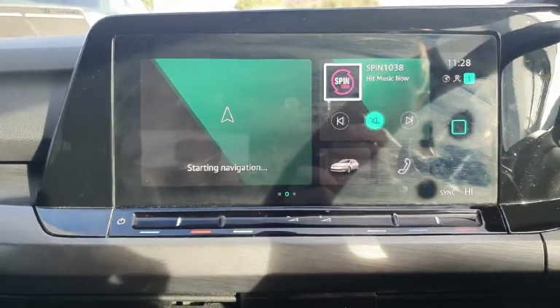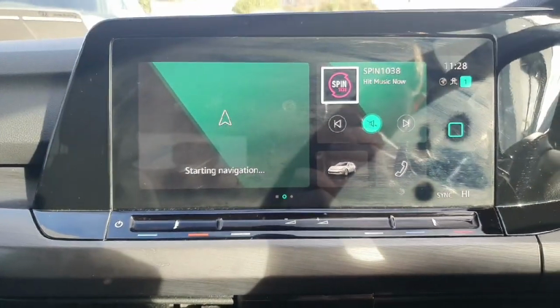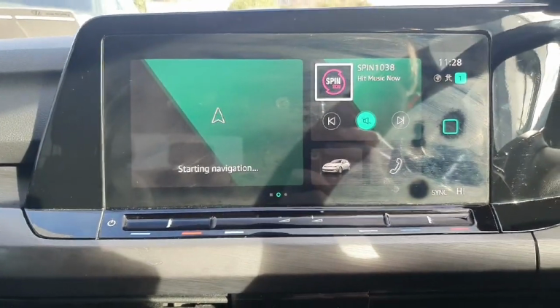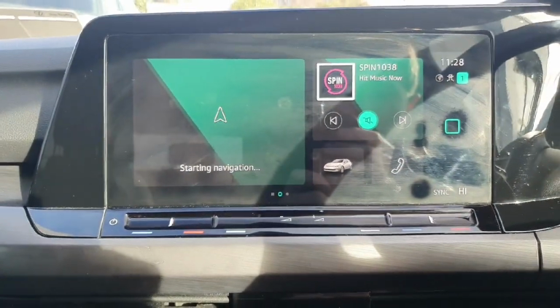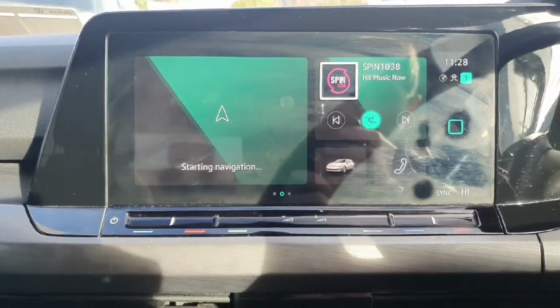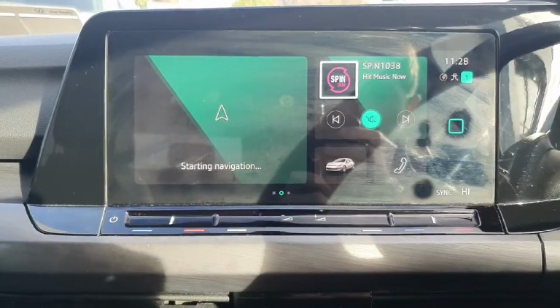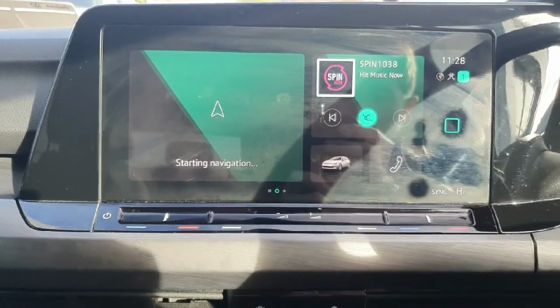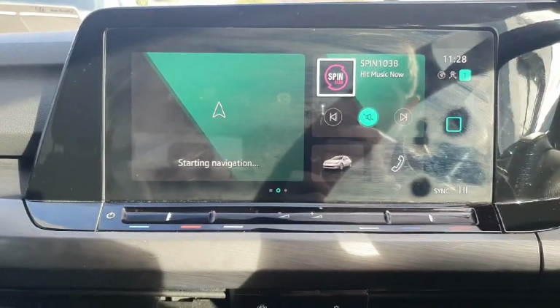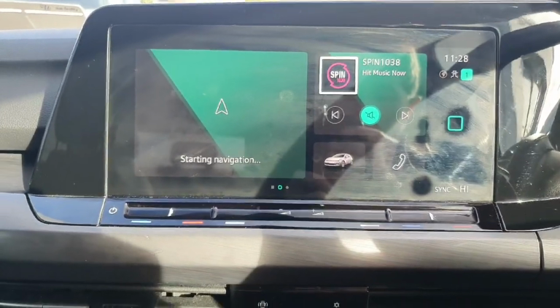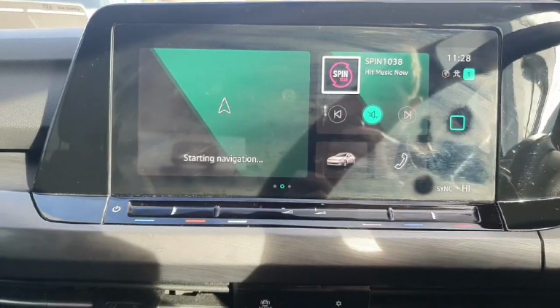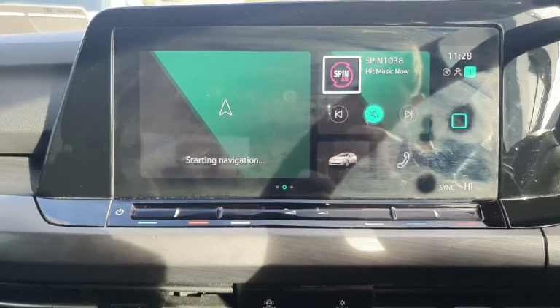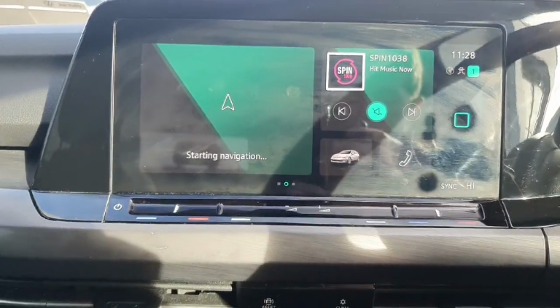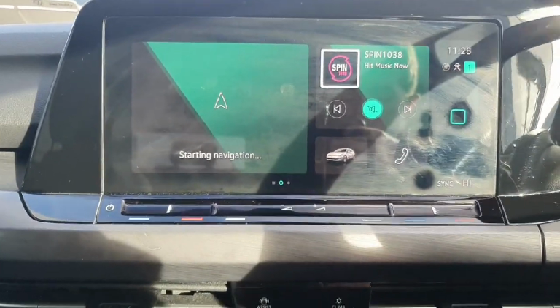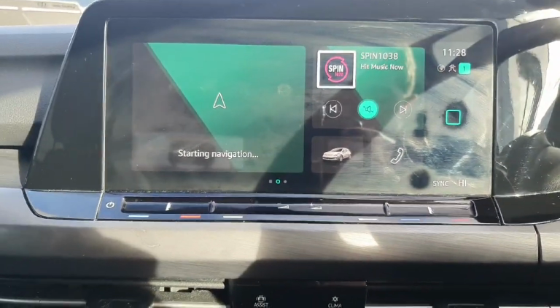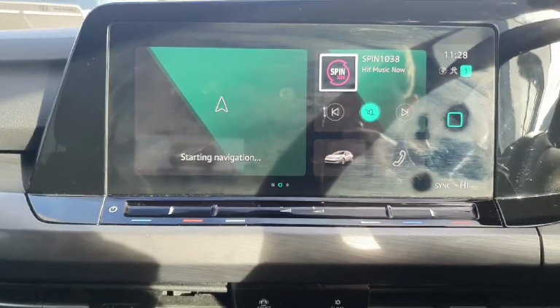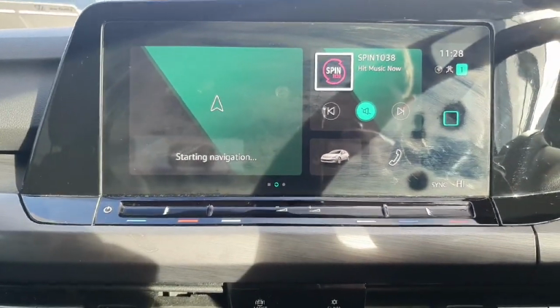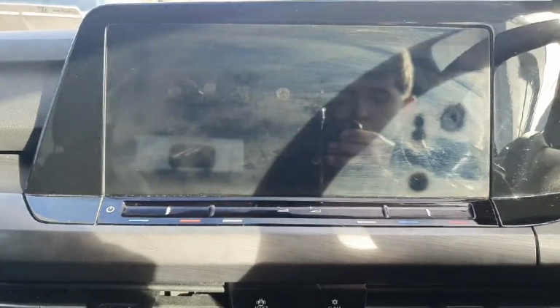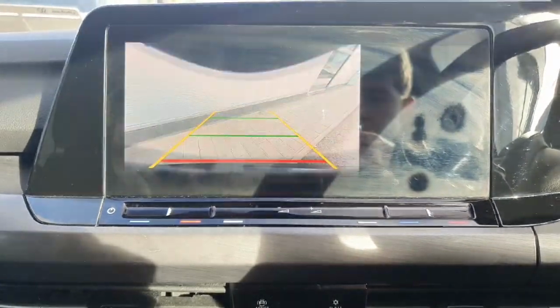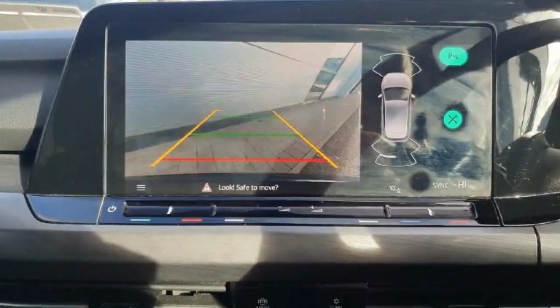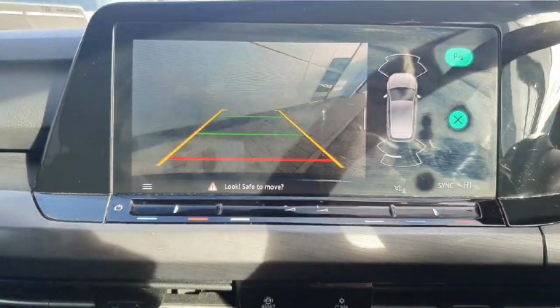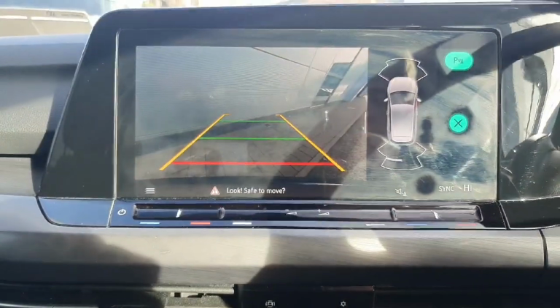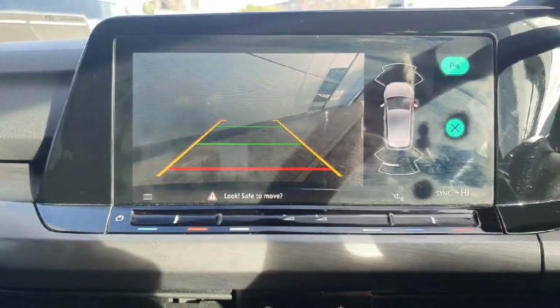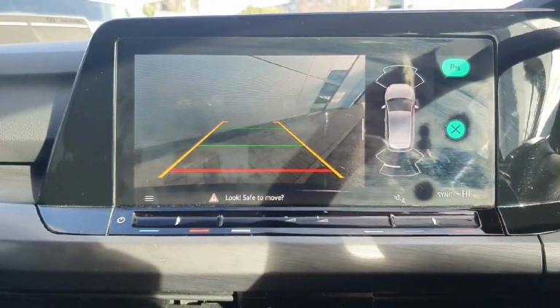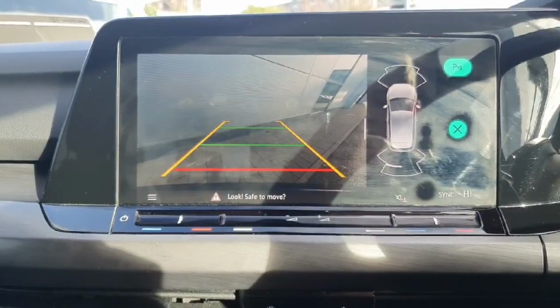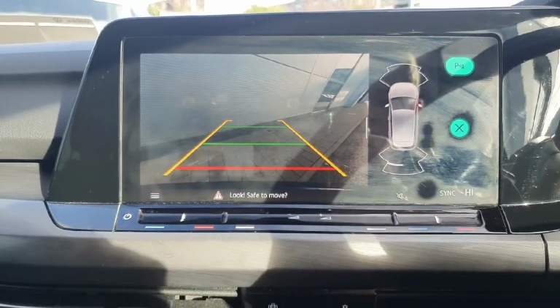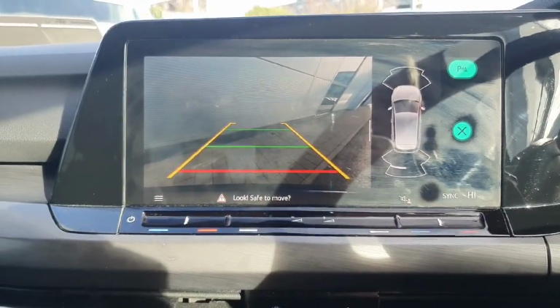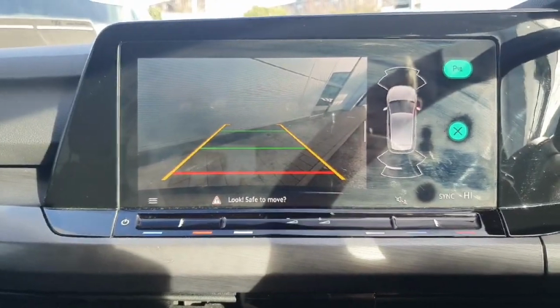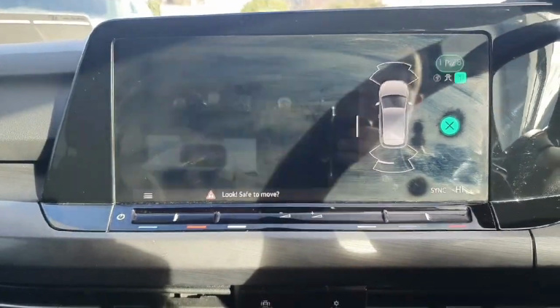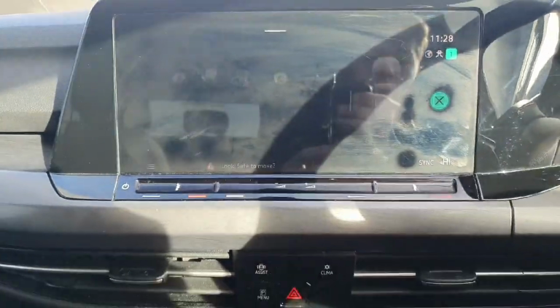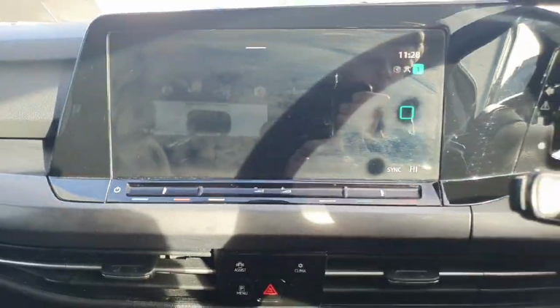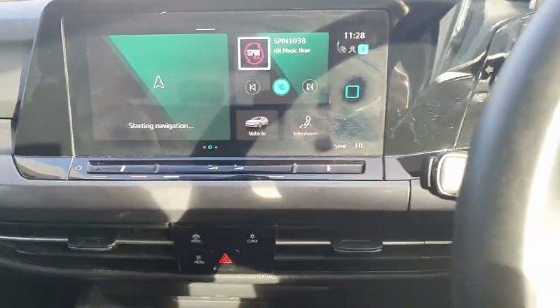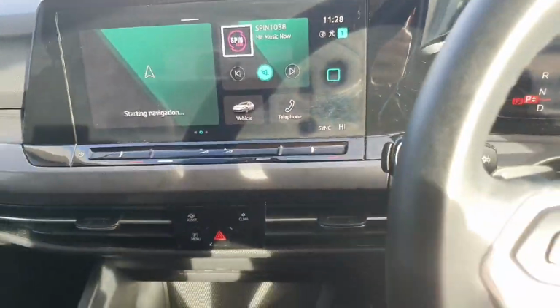Up on the screen we are booting up the navigation, and we have a radio or Apple CarPlay. If I stick the car into reverse, up comes the reversing HD camera and our parking sensors to help us get into the right spot.